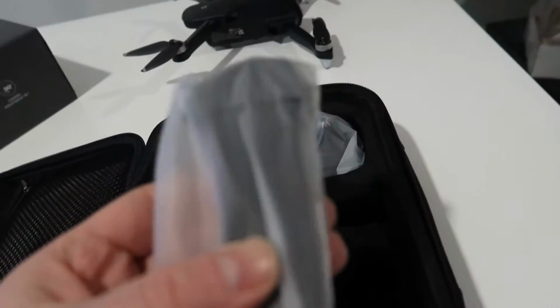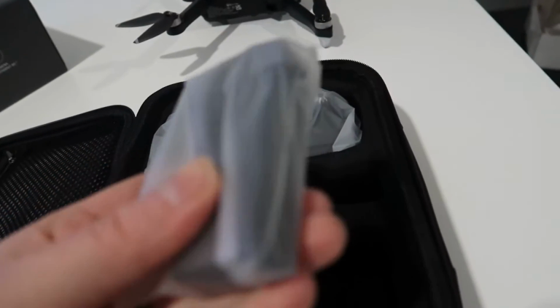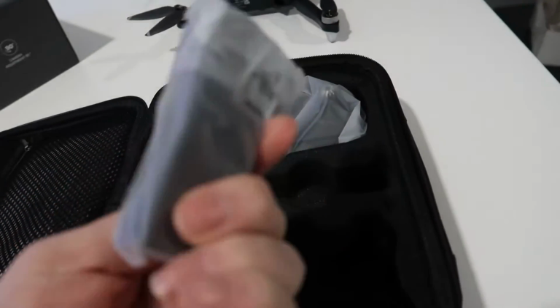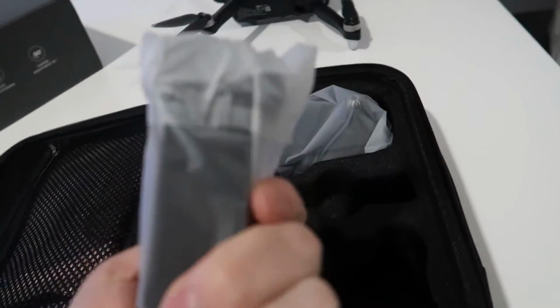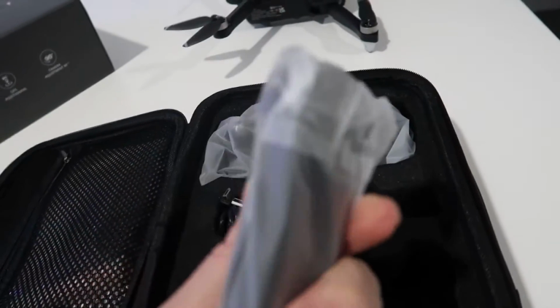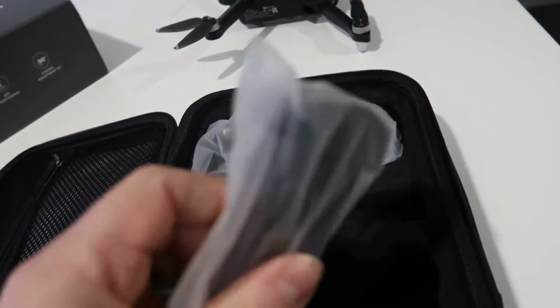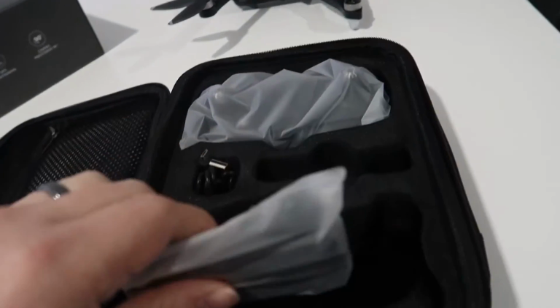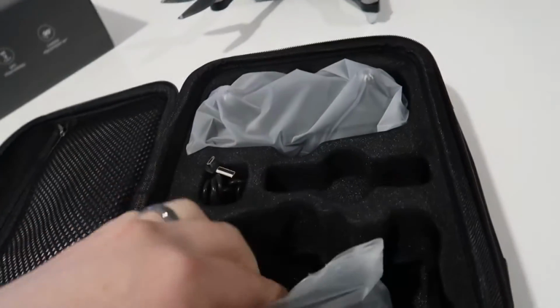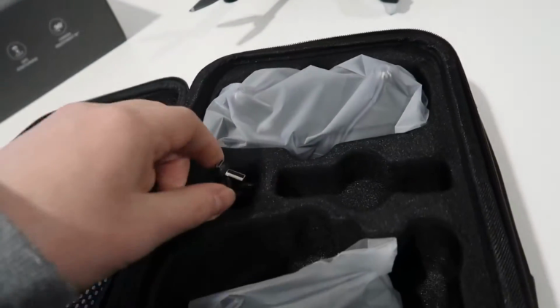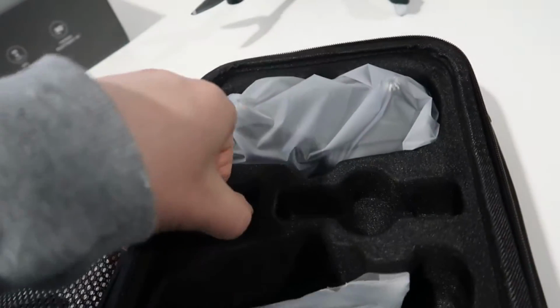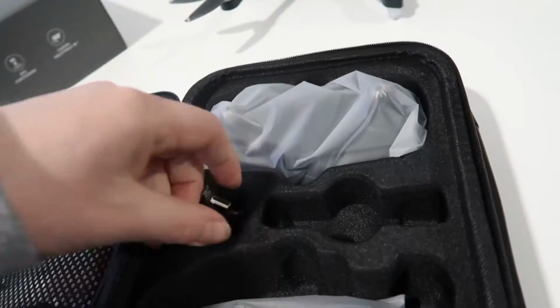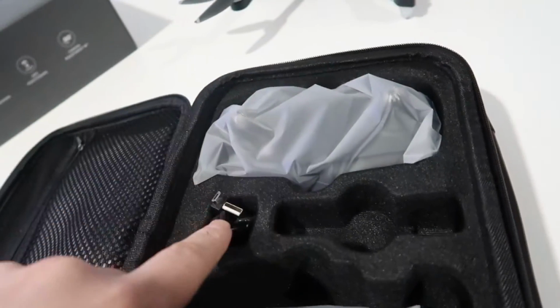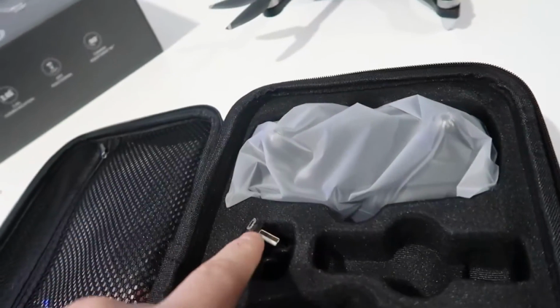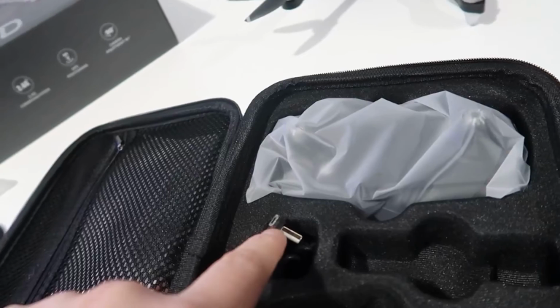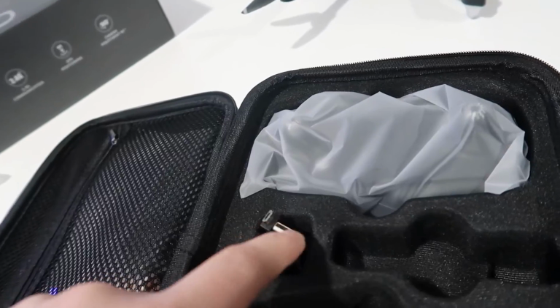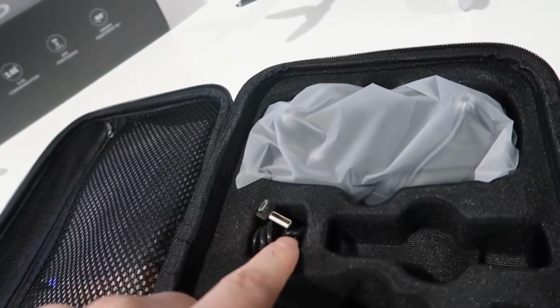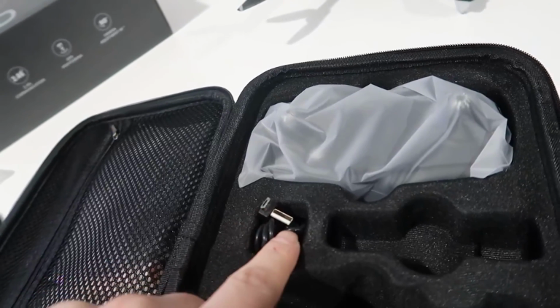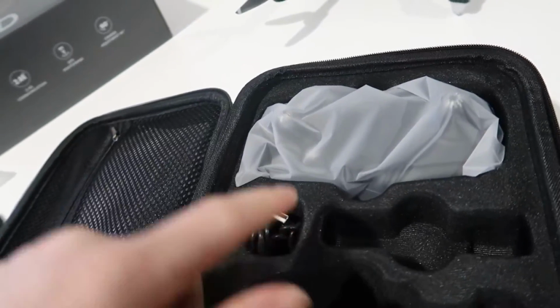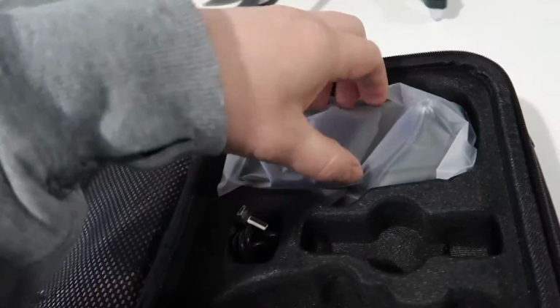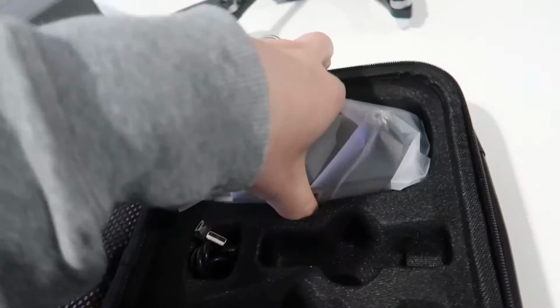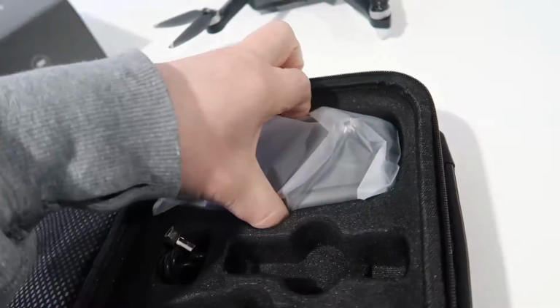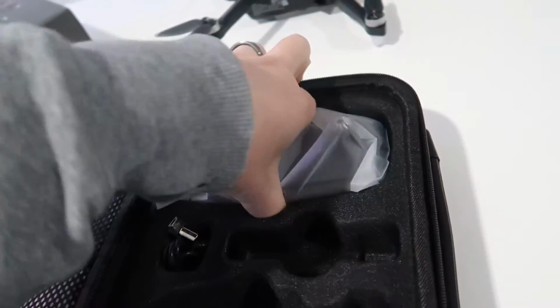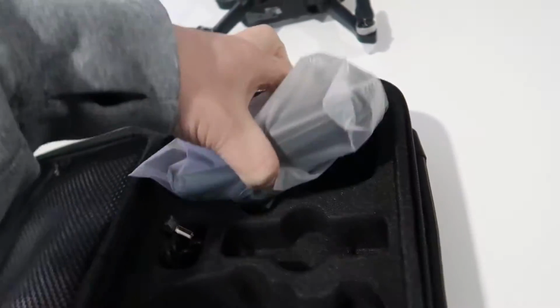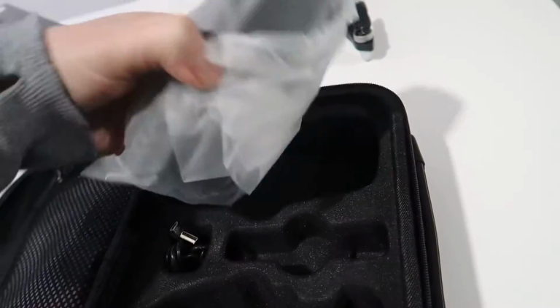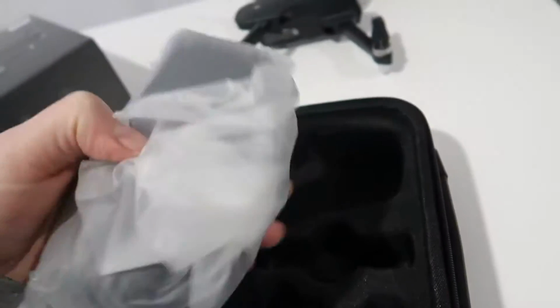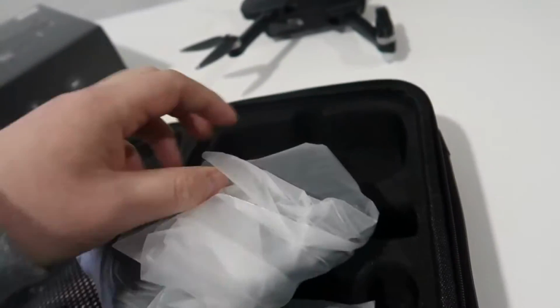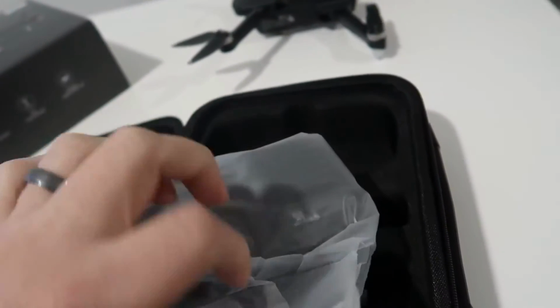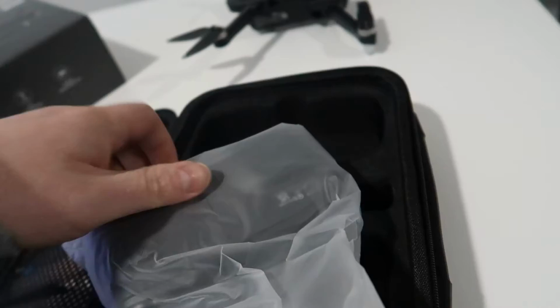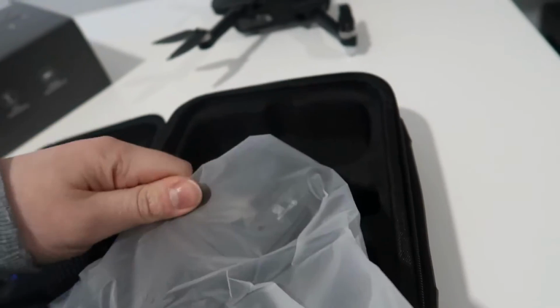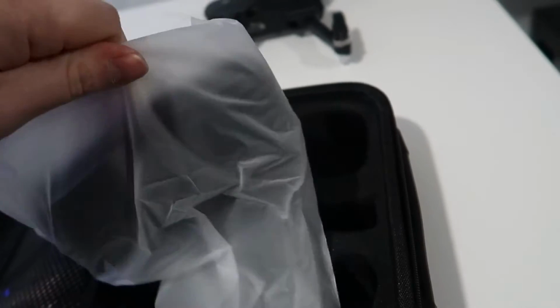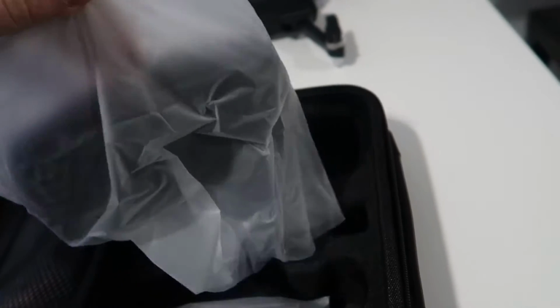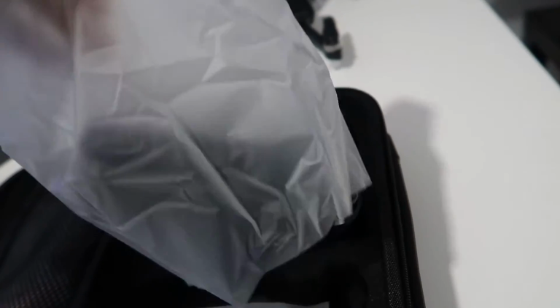Here we have what looks like an additional battery. We have our charging cable — this is just micro USB to USB. And then we actually have our controller here. Let's take this out and get an idea of what we're looking at.